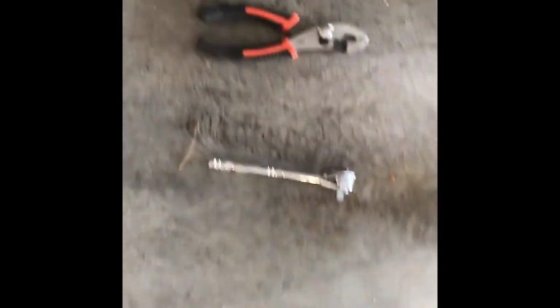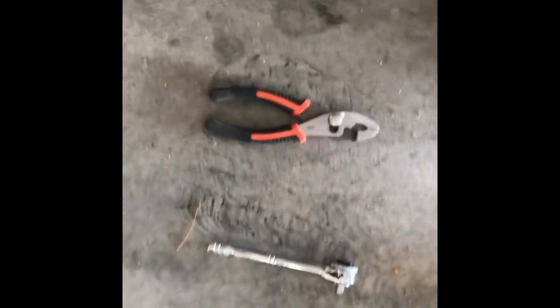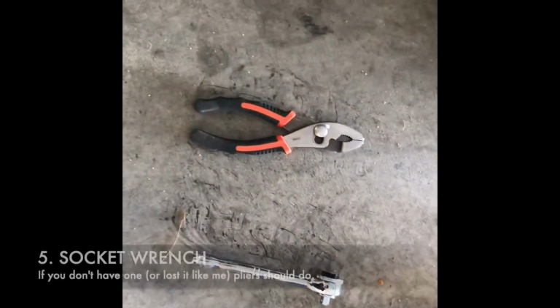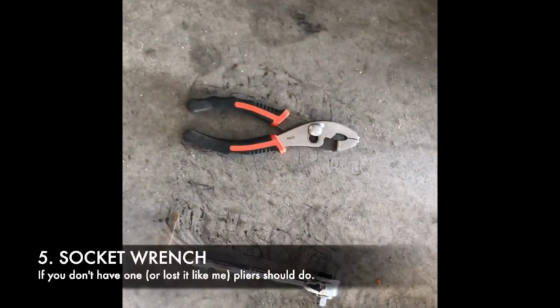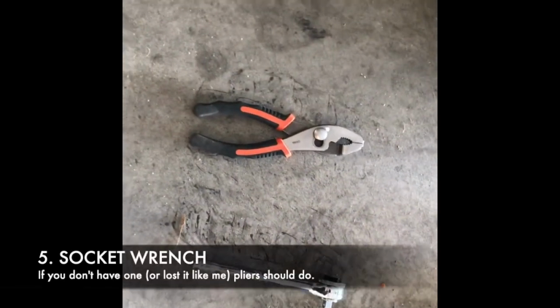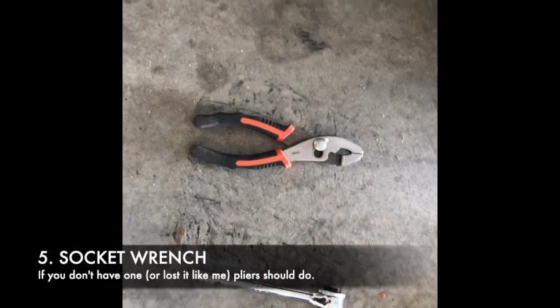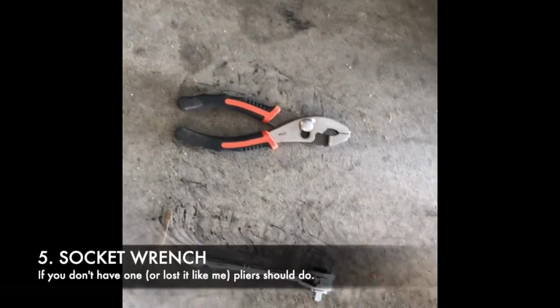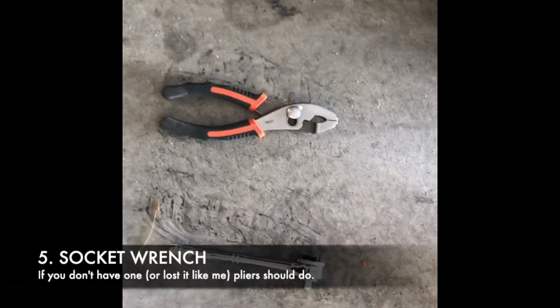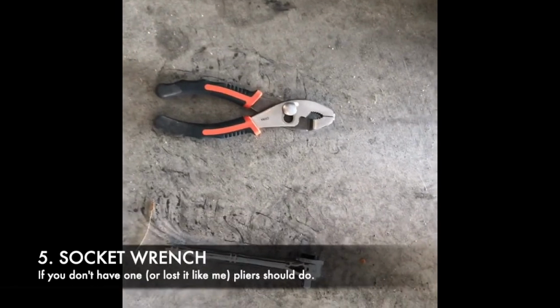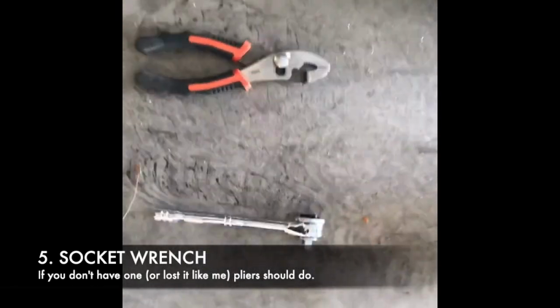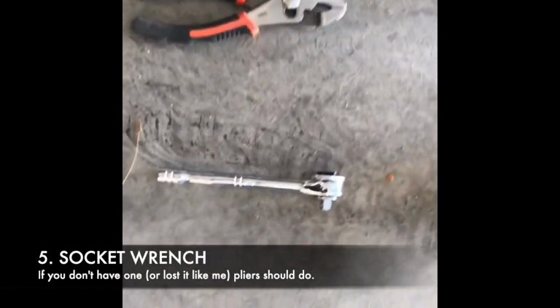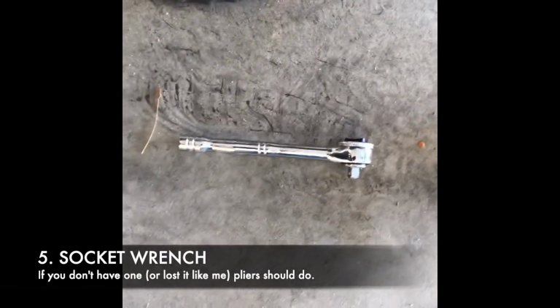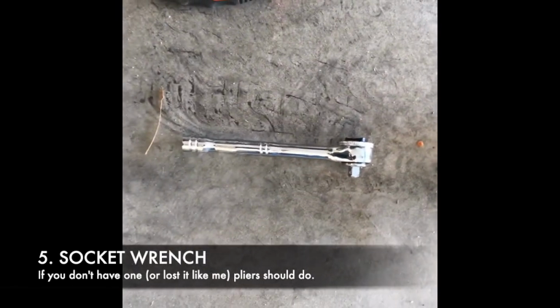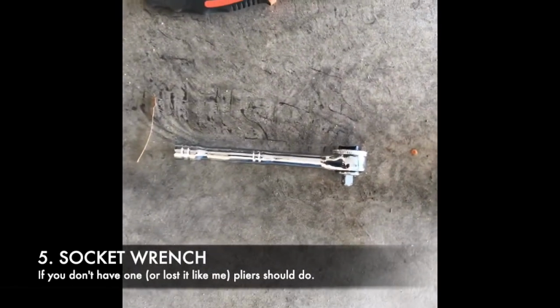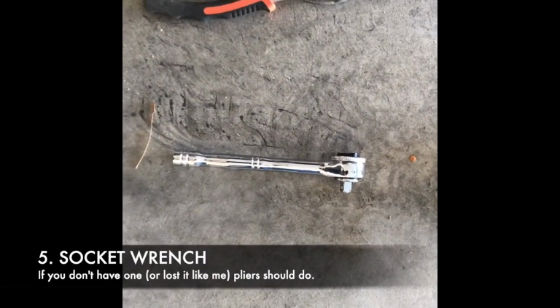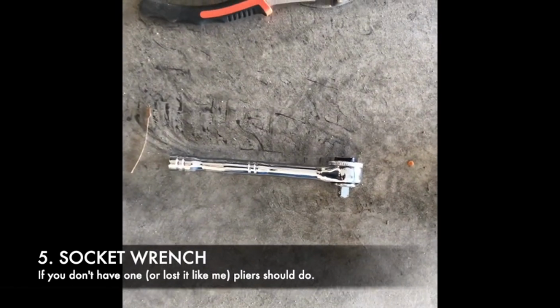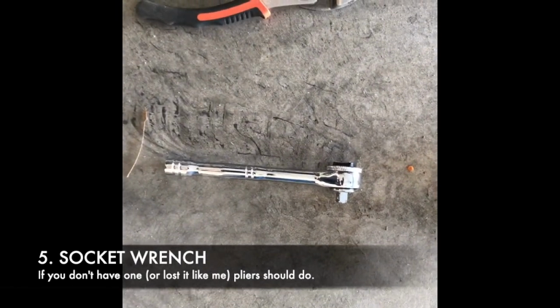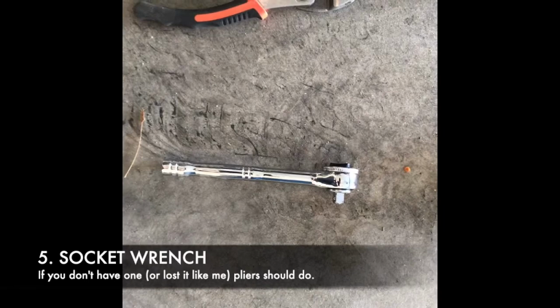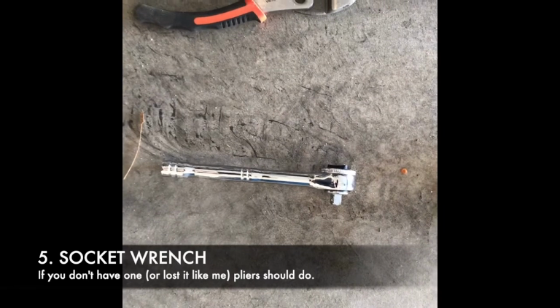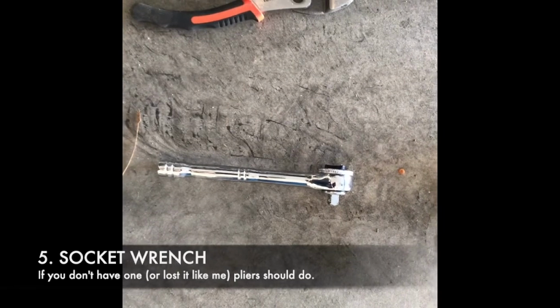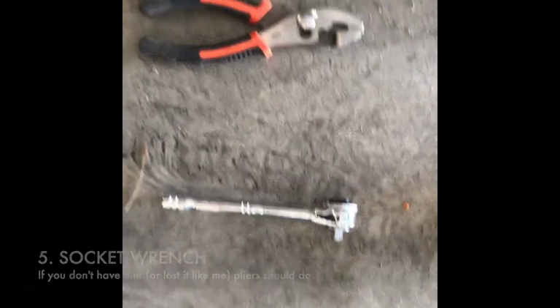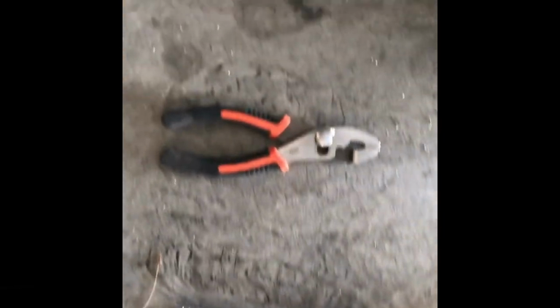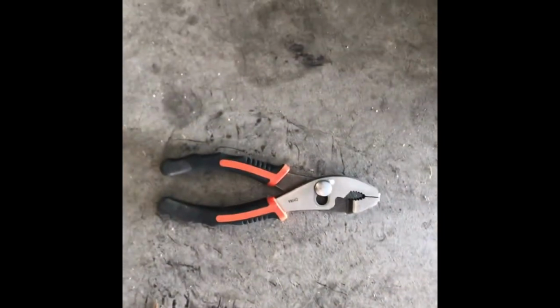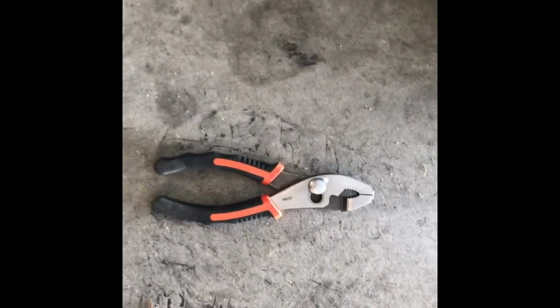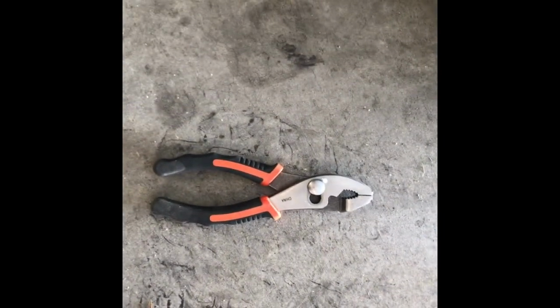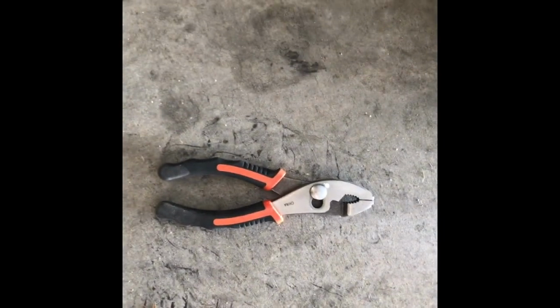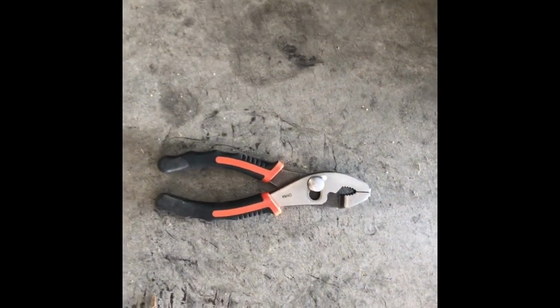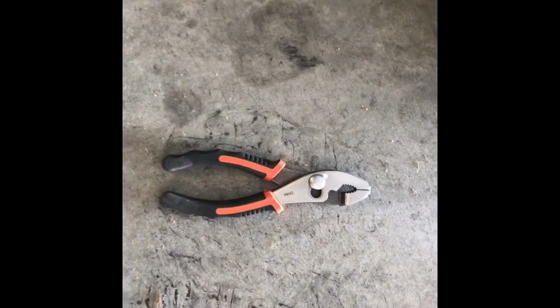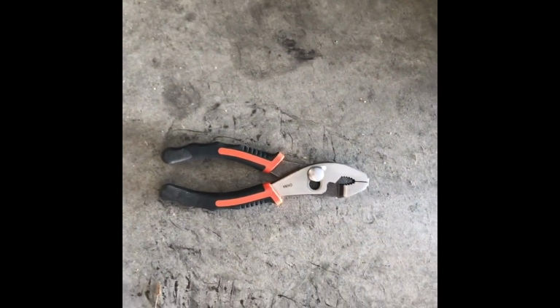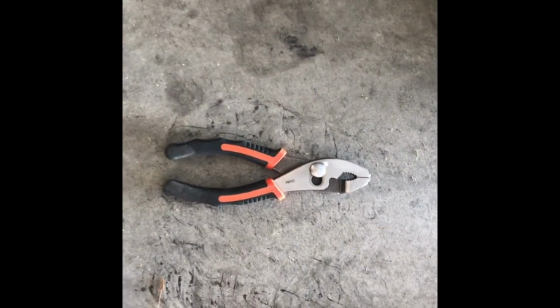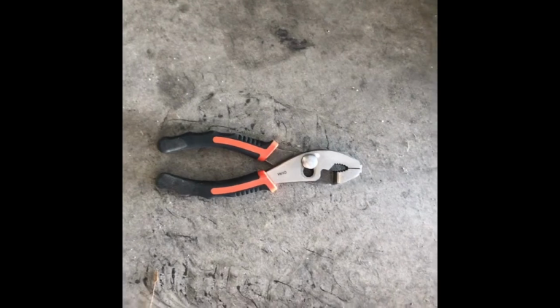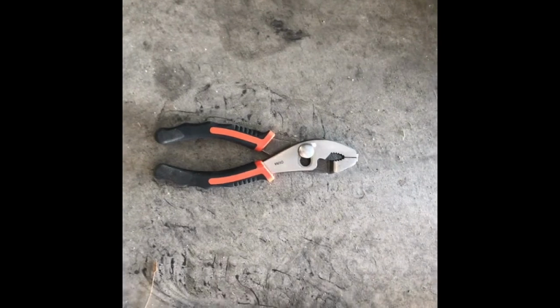And the last thing is just the tools to open up the oil tank. If you've got the socket wrench, perfect. I've lost the right size I need to open it up, so I'm just going back to the handy dandy pliers here. Alright, let's get started.